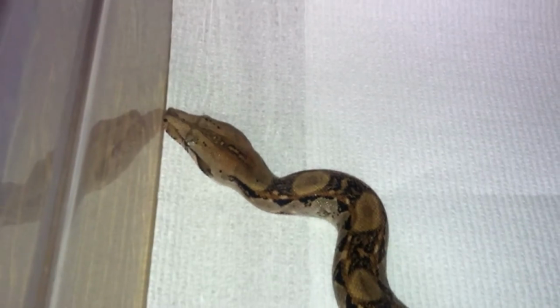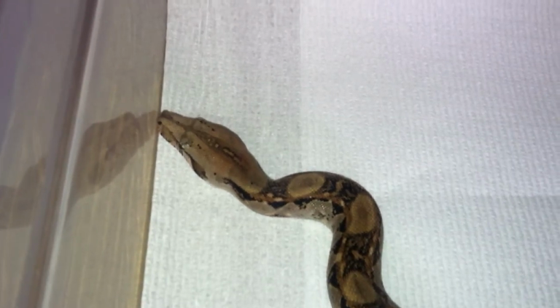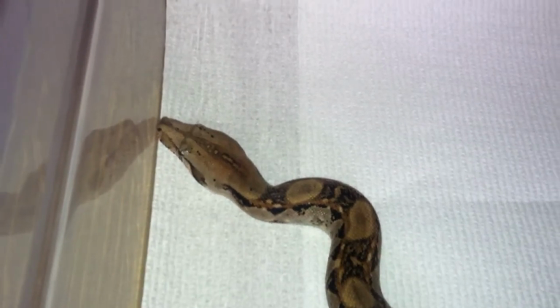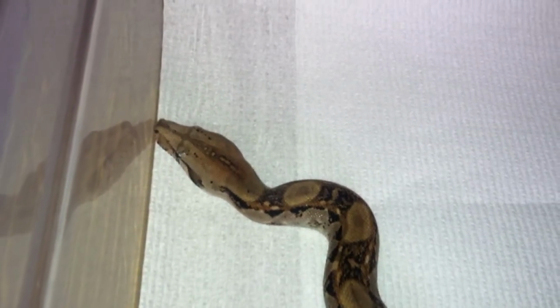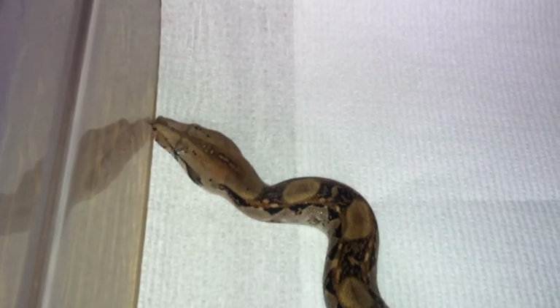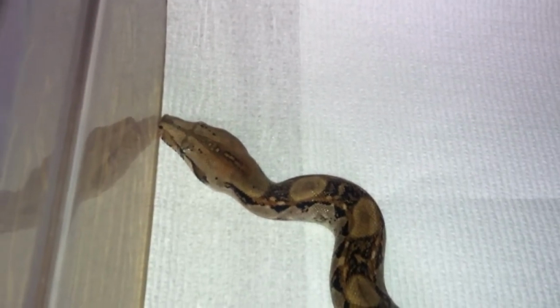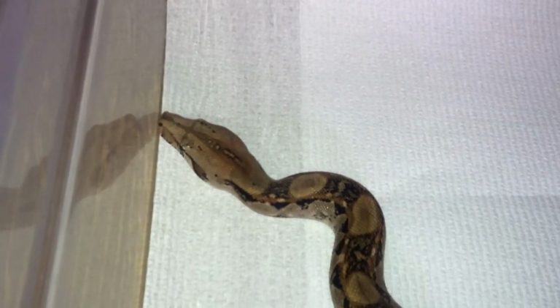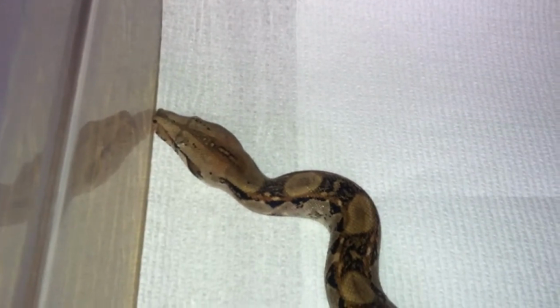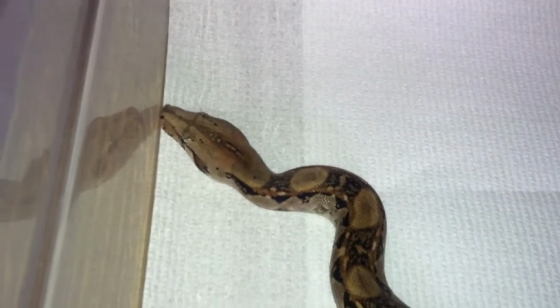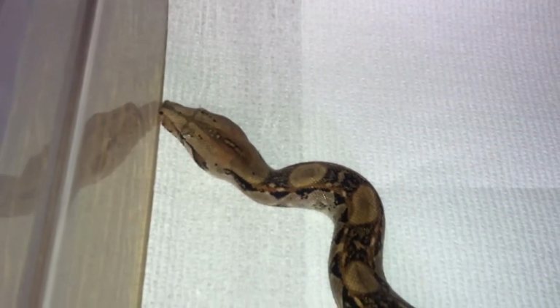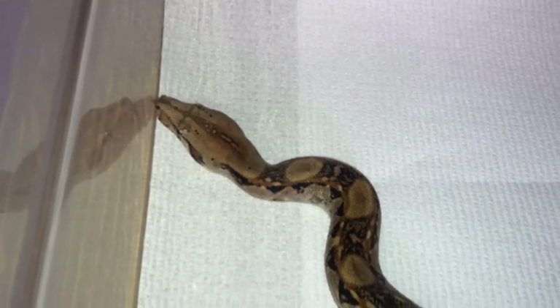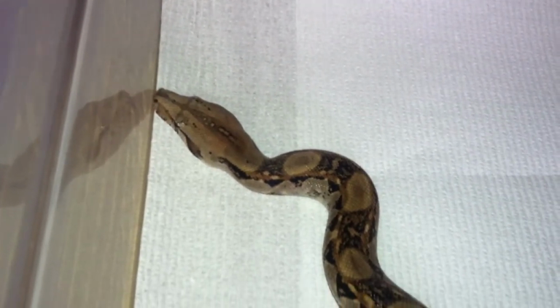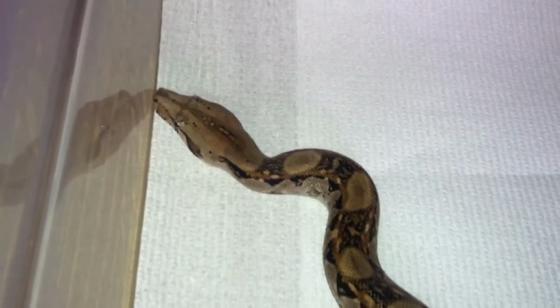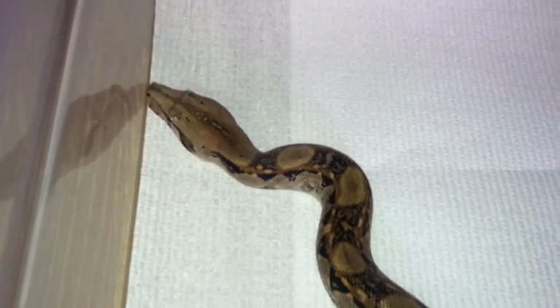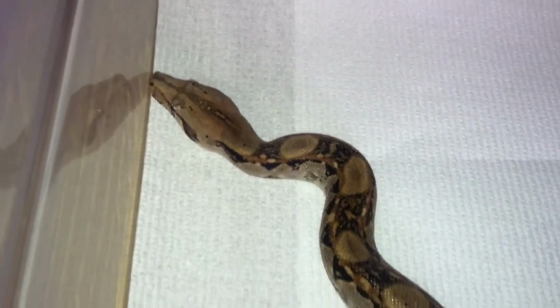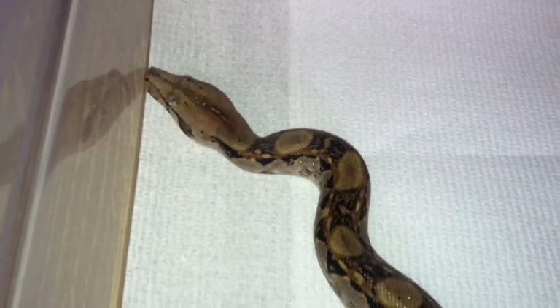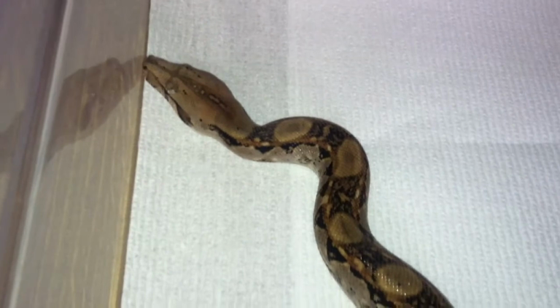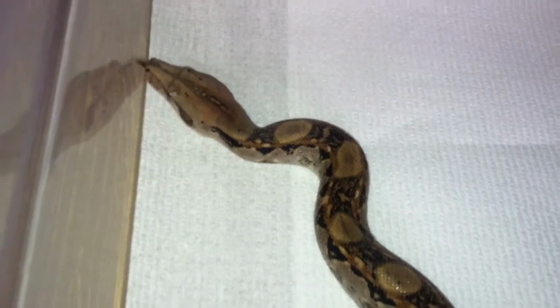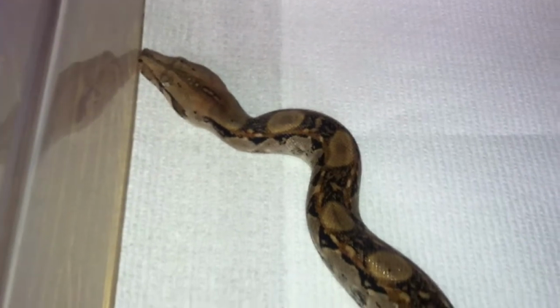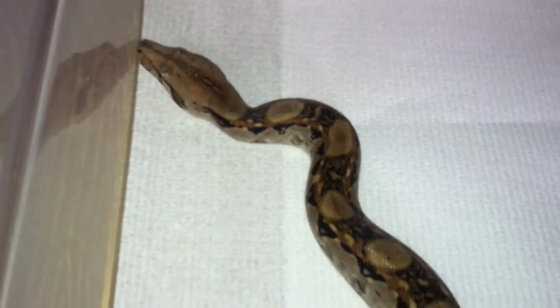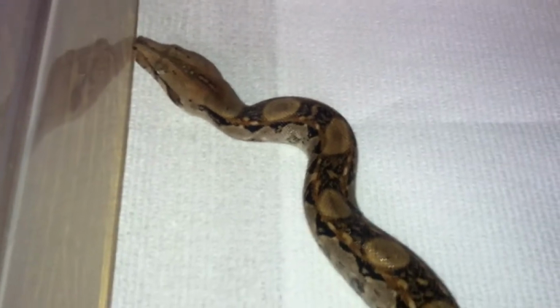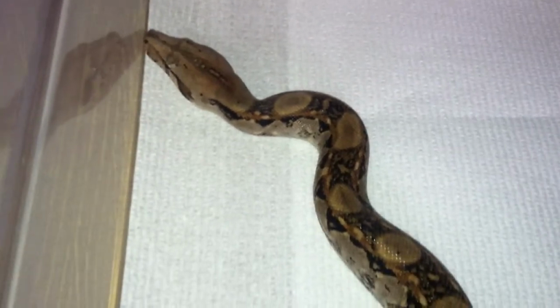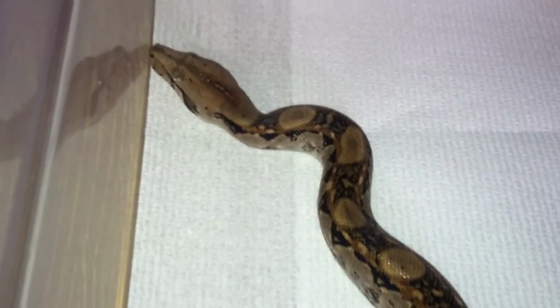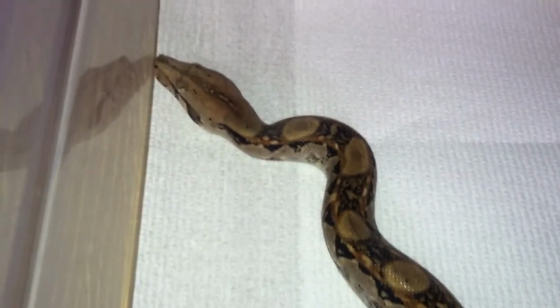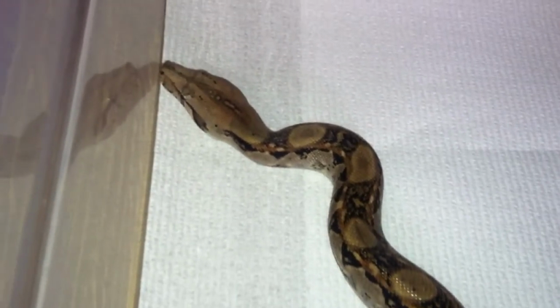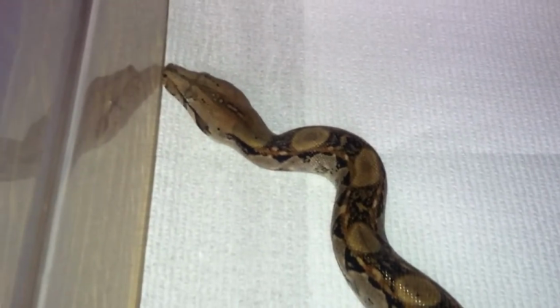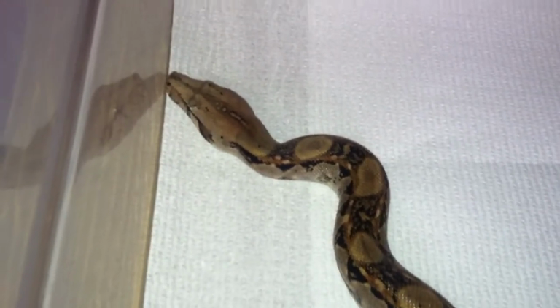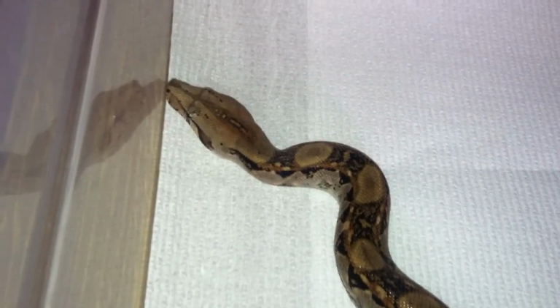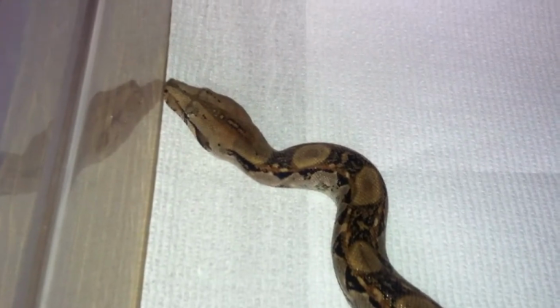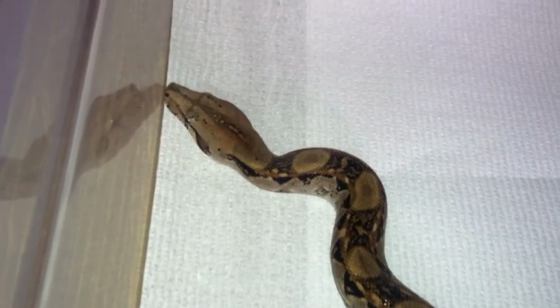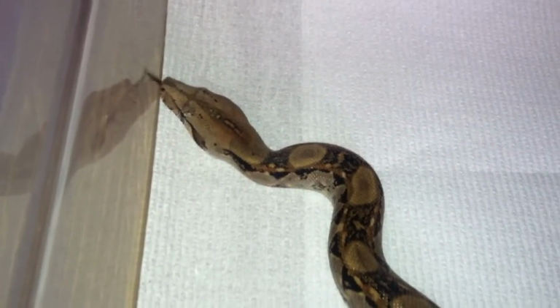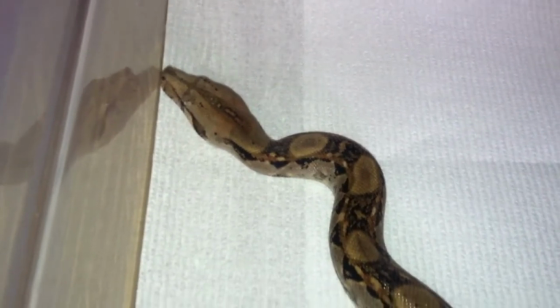Hey YouTube, what you're looking at is the last of my three new boas, and this is a Pastel Central.